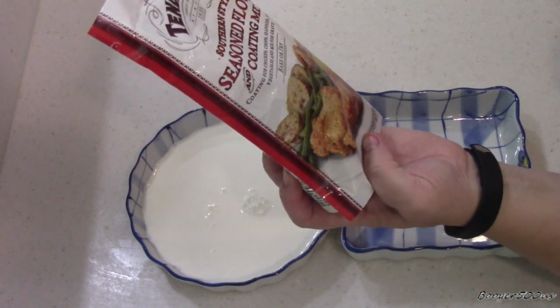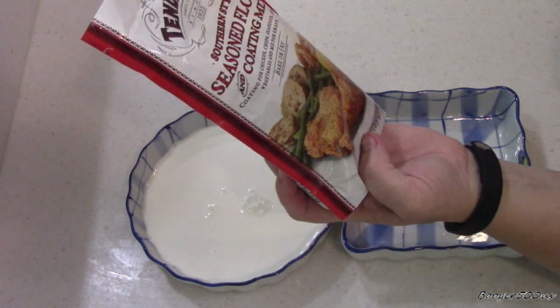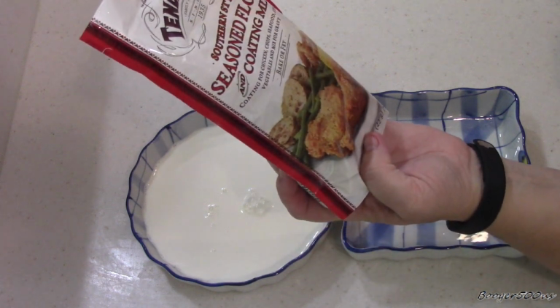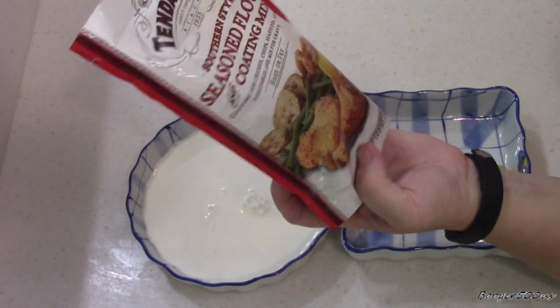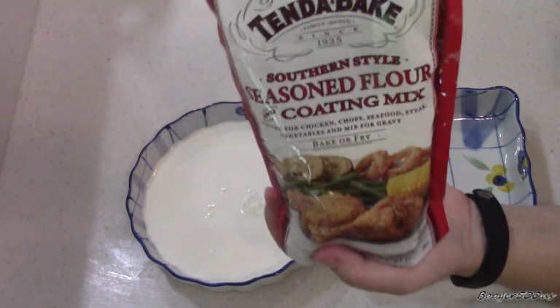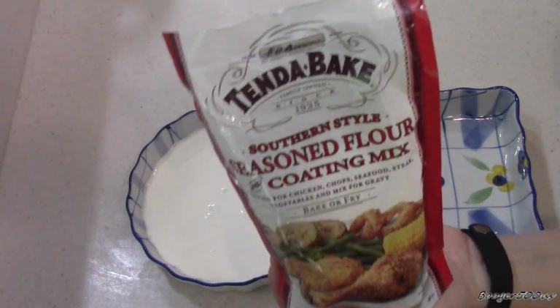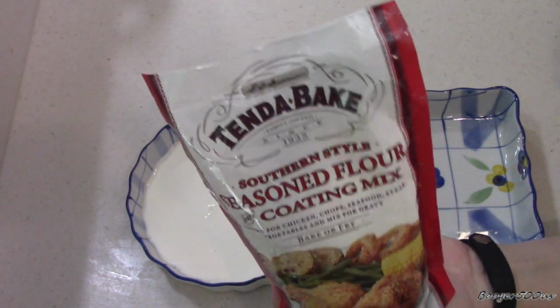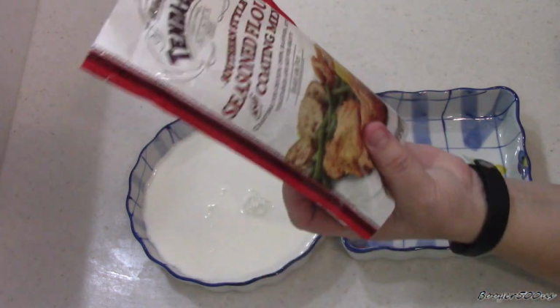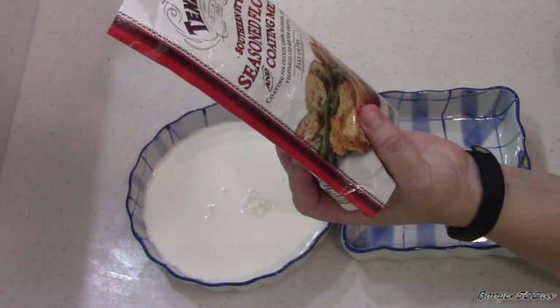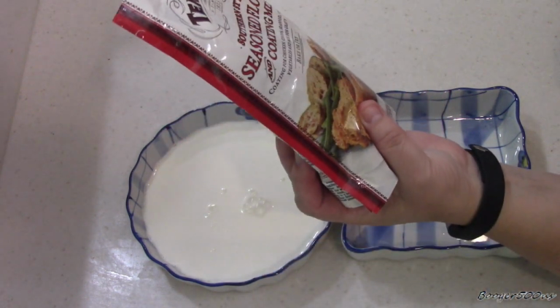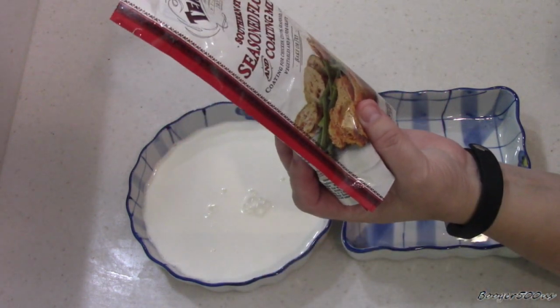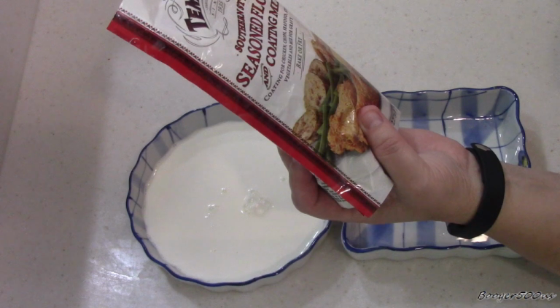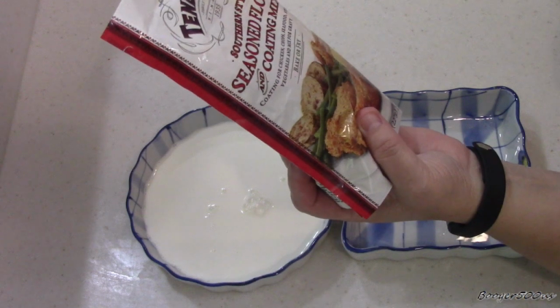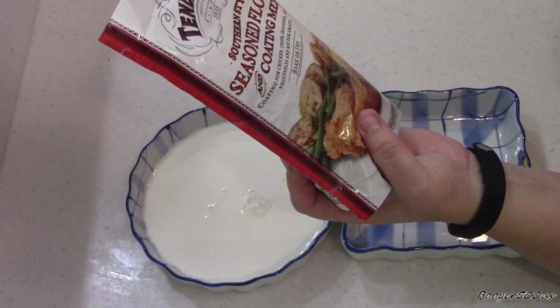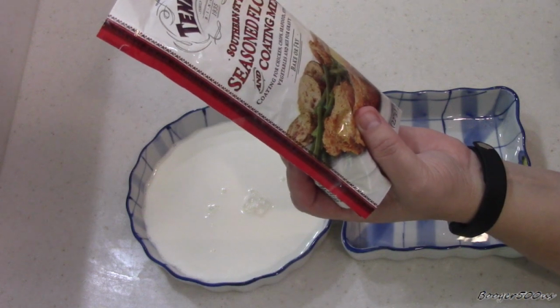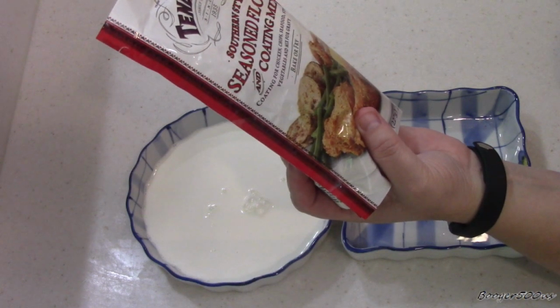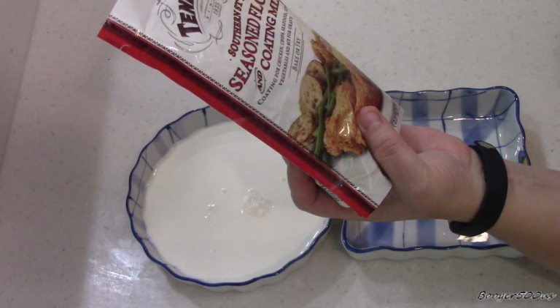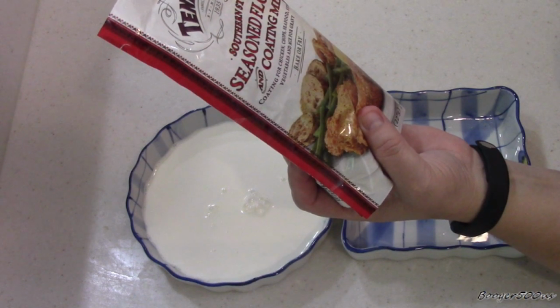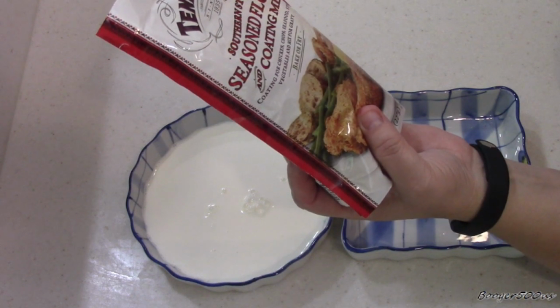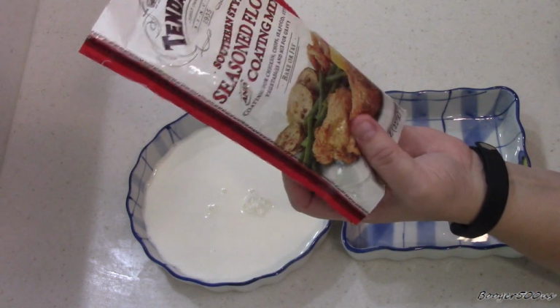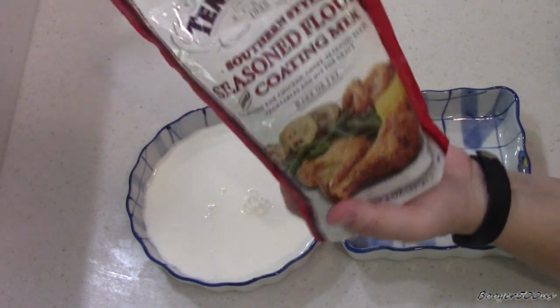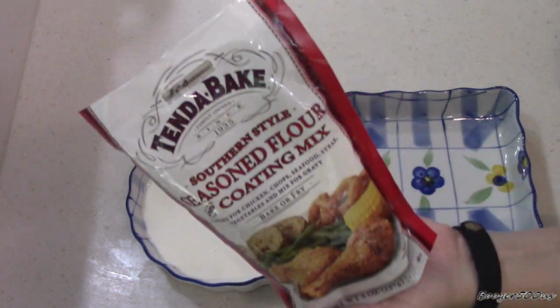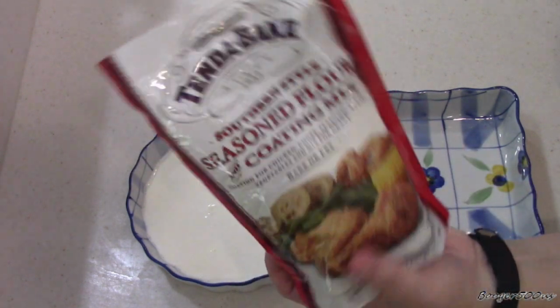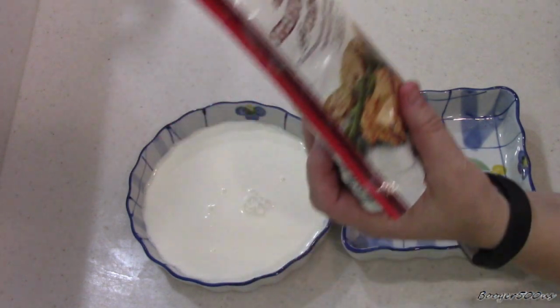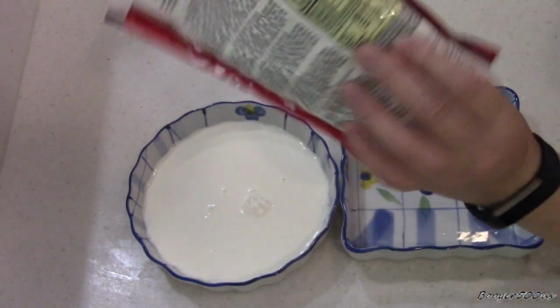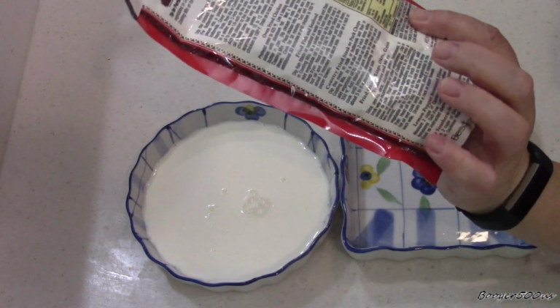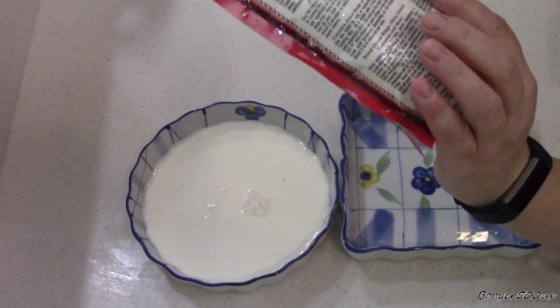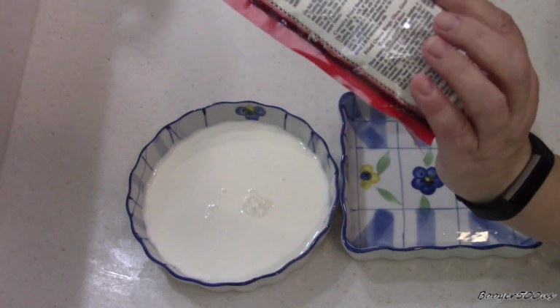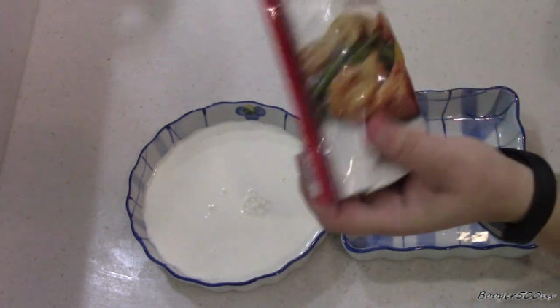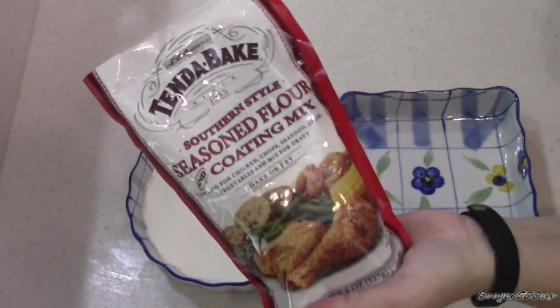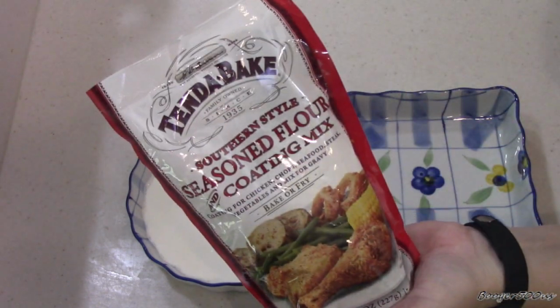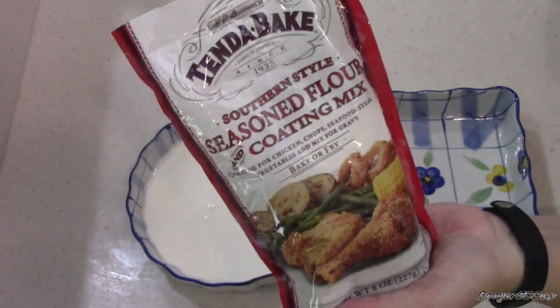It's bake or fry — it doesn't say air fryer, but we're going there. It's for chicken, chopped seafood, steak, vegetables, and mix for gravy. I got this at an IGA, if anybody's wondering.